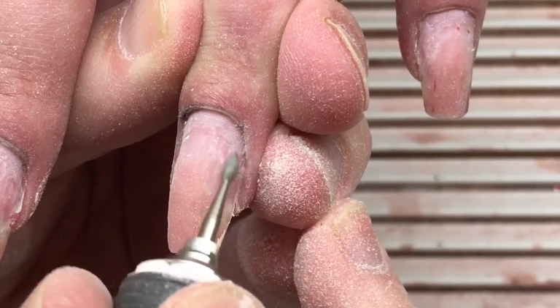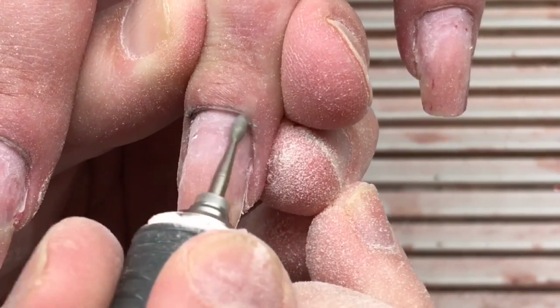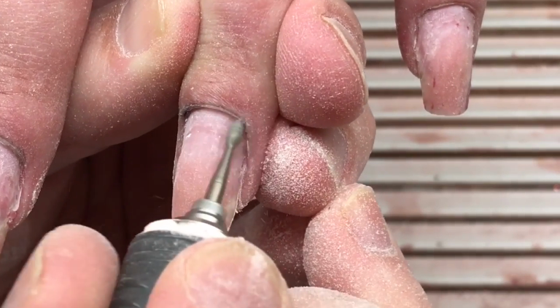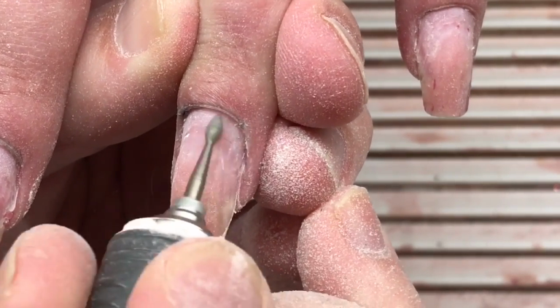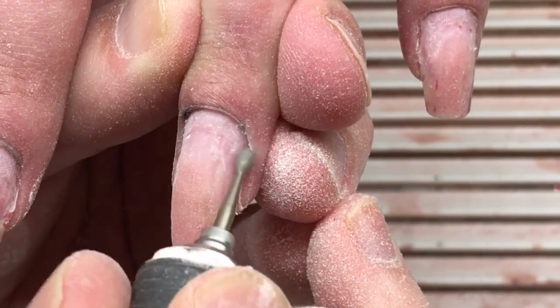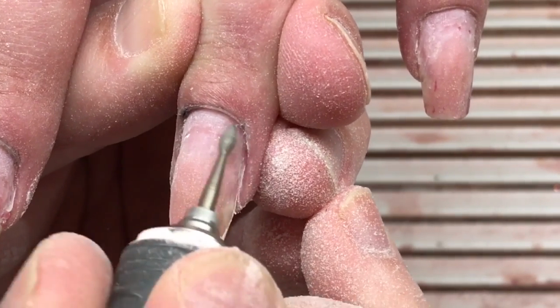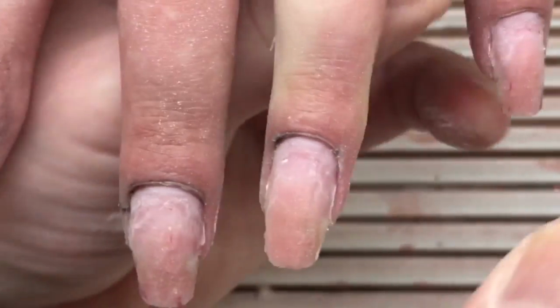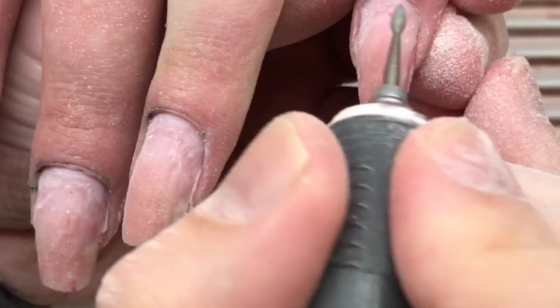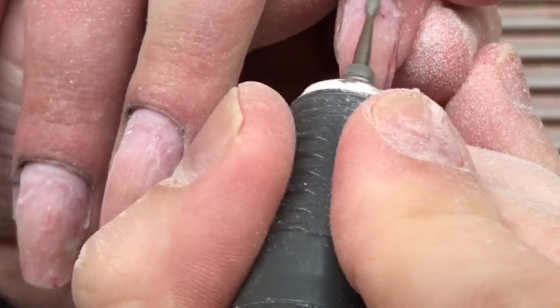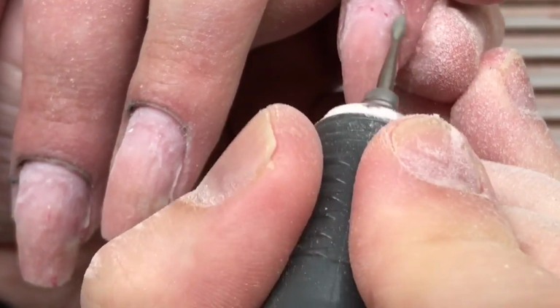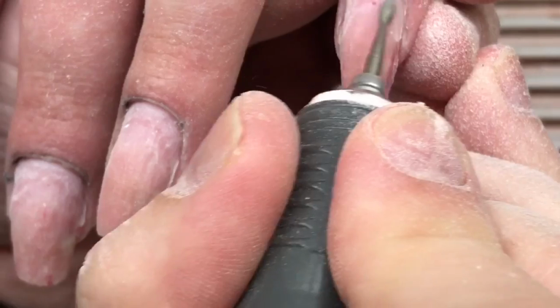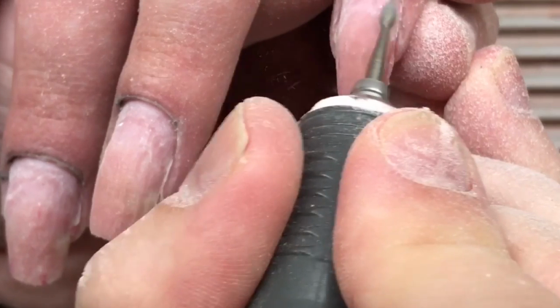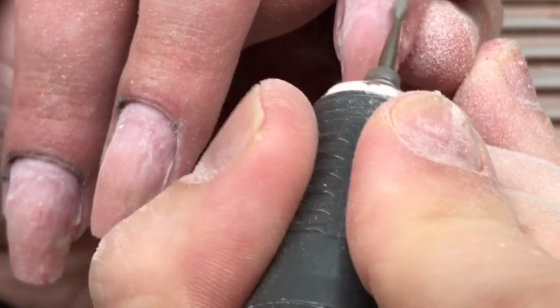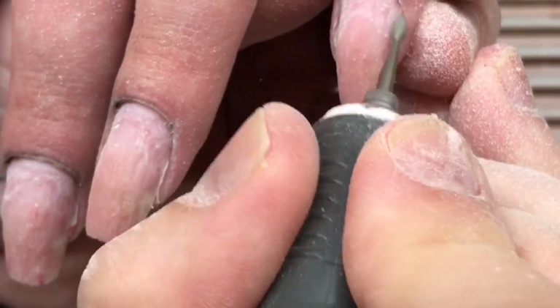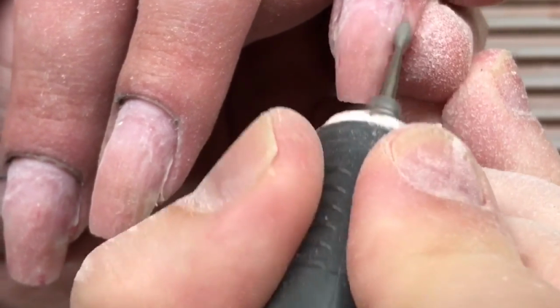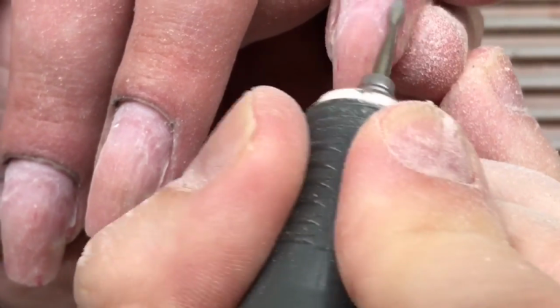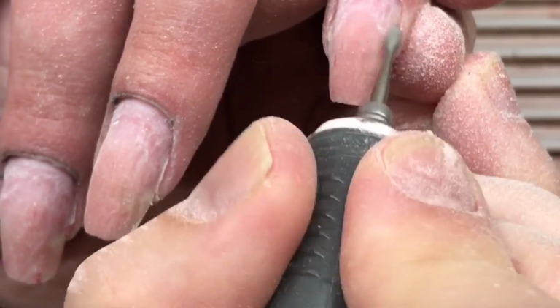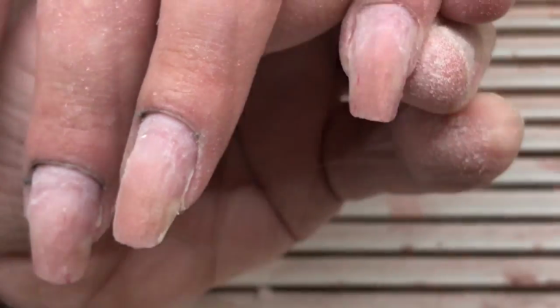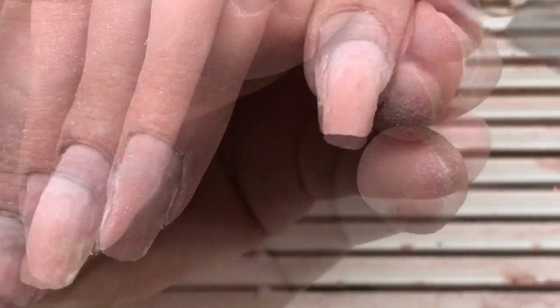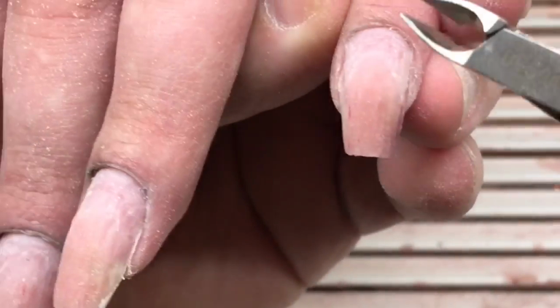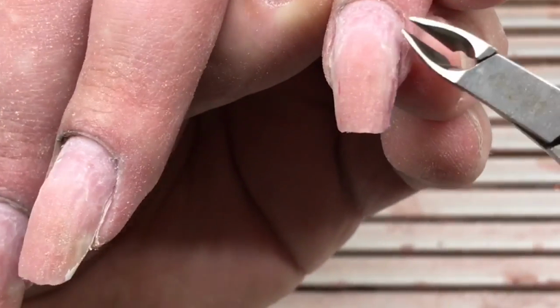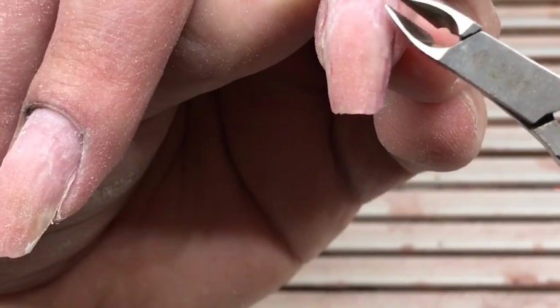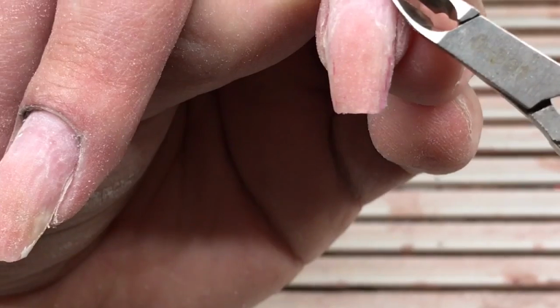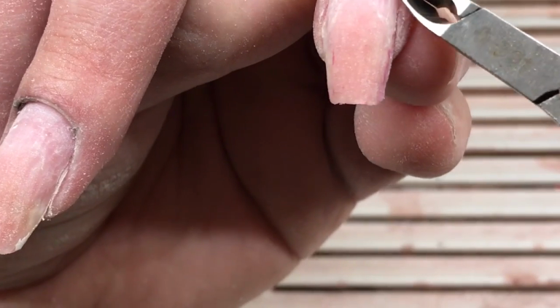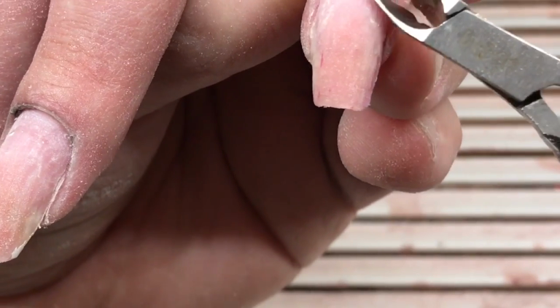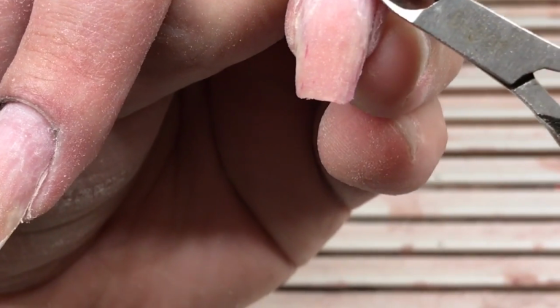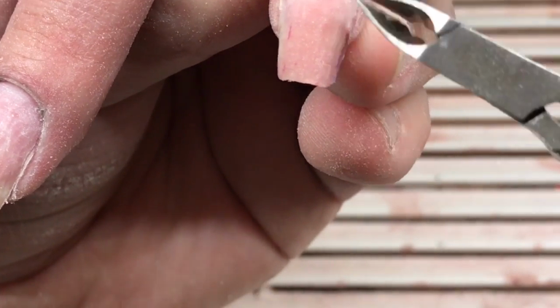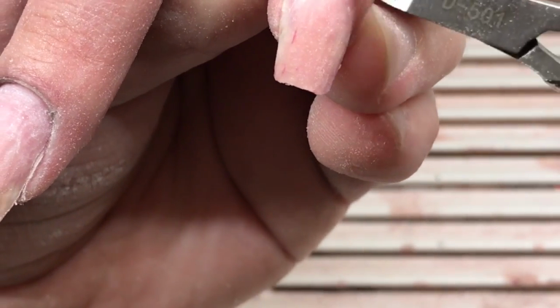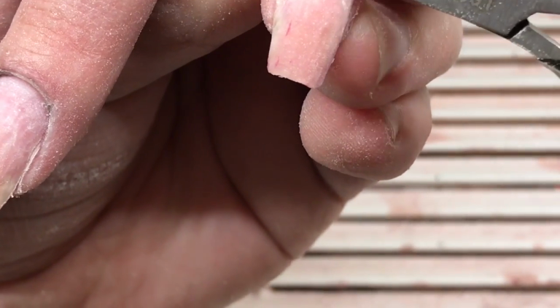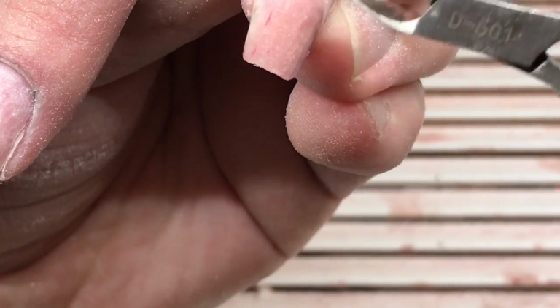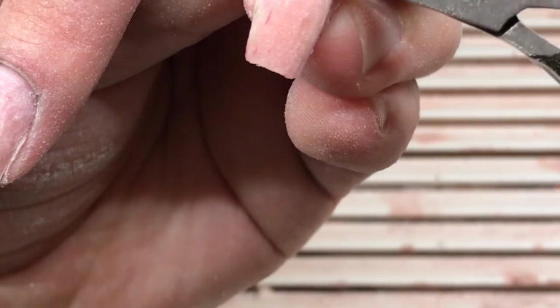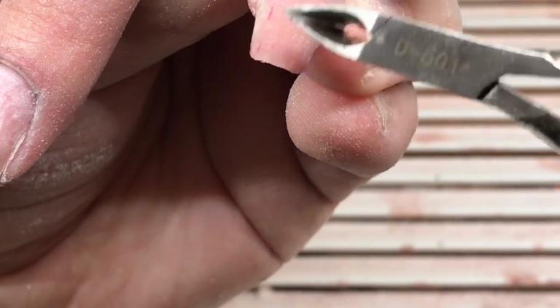The forward direction we use when we work with the left side of the nail plate, and the reverse direction we use when we are working with the right side of the nail plate.